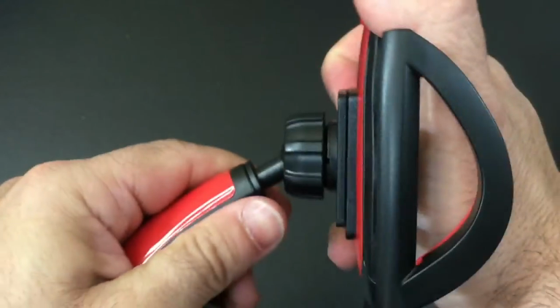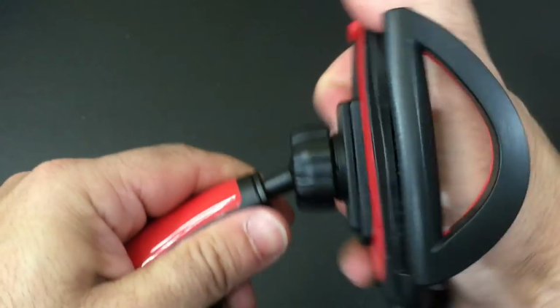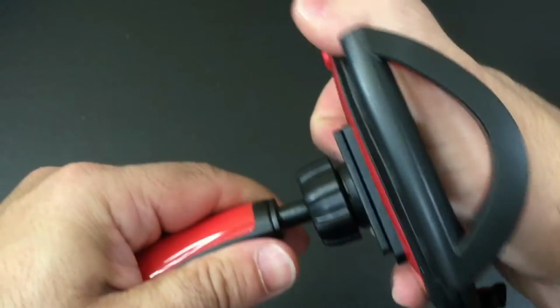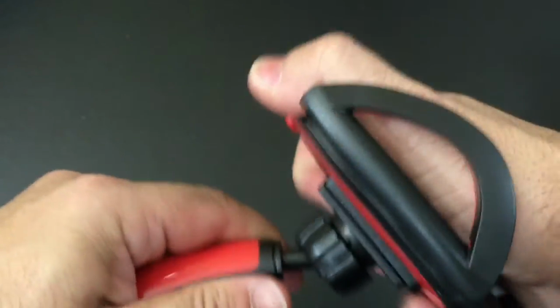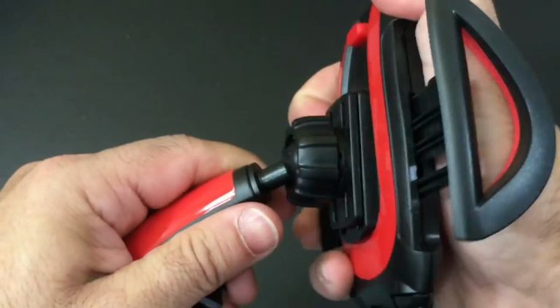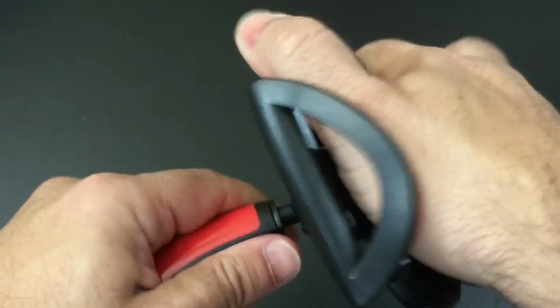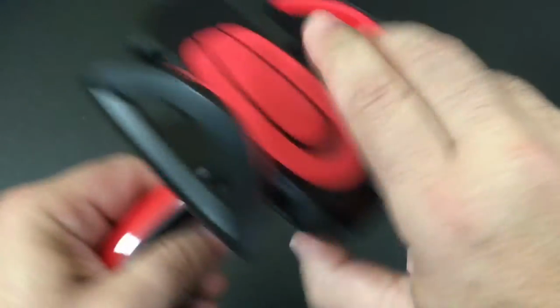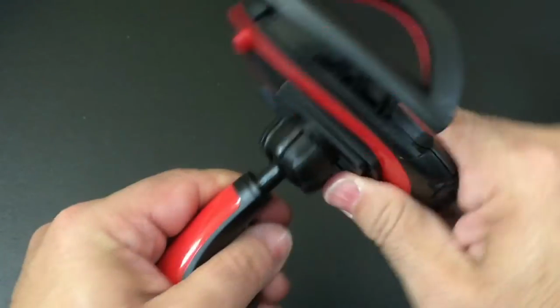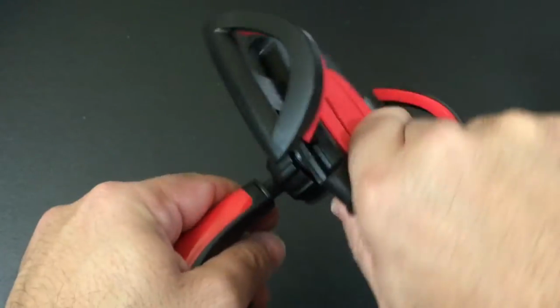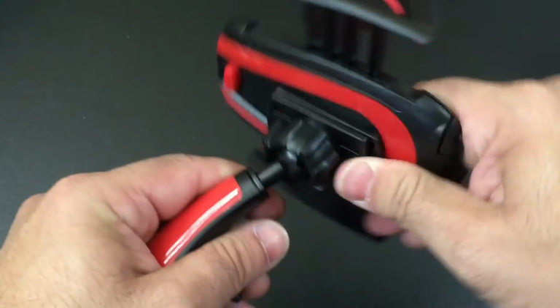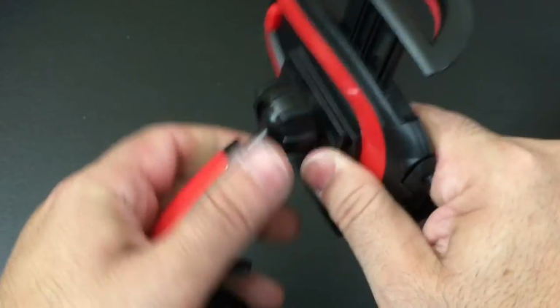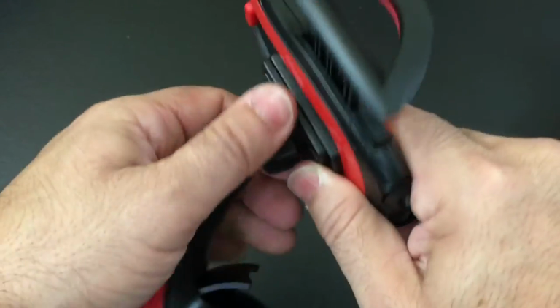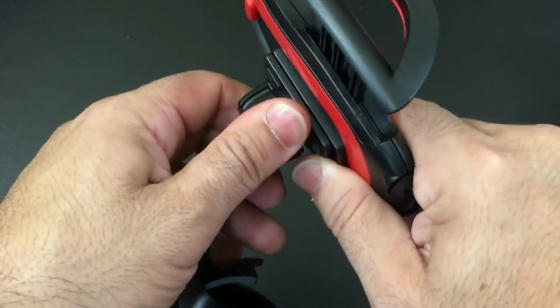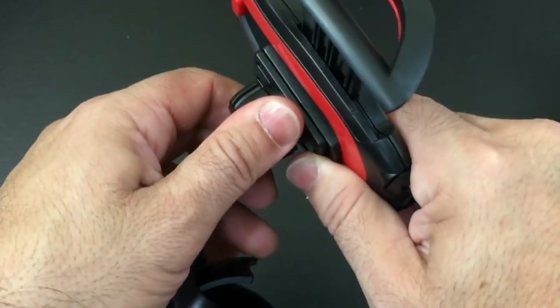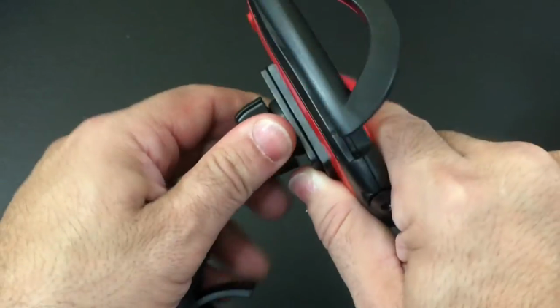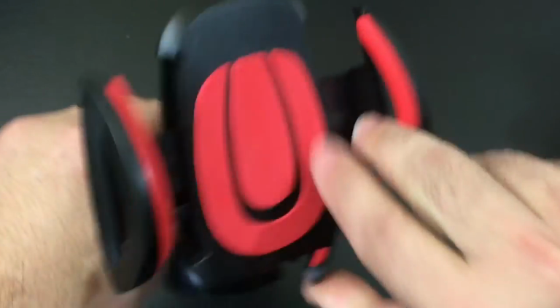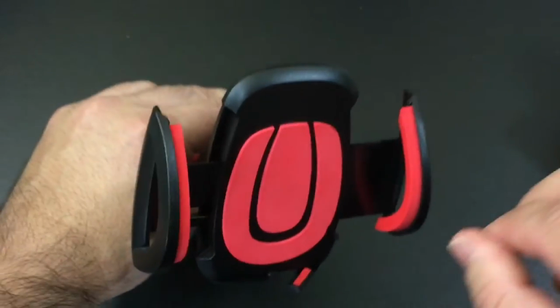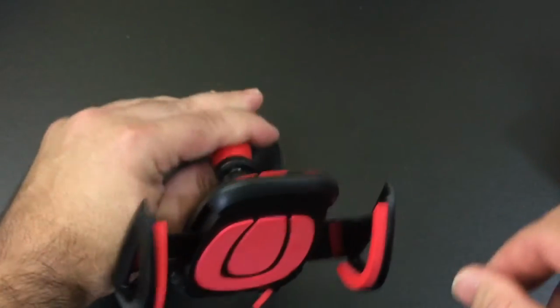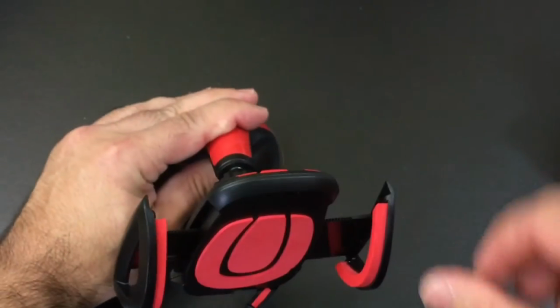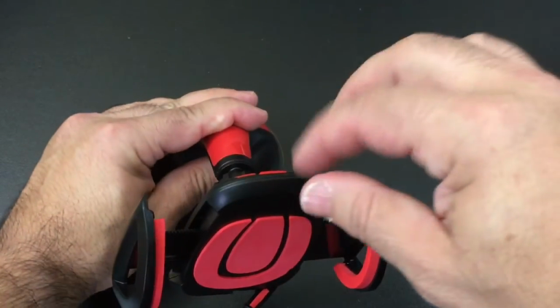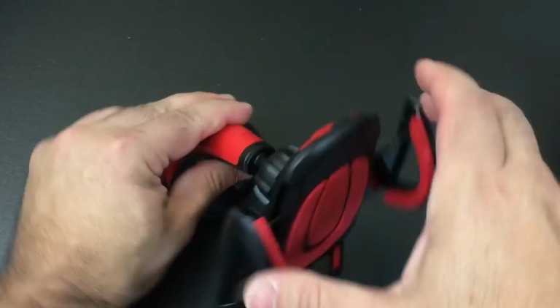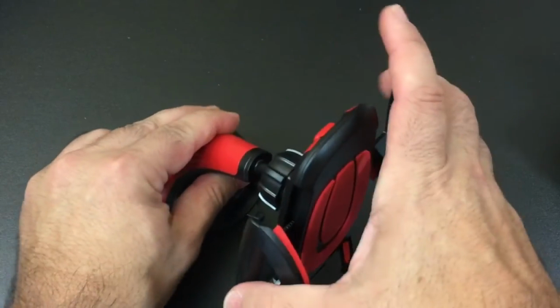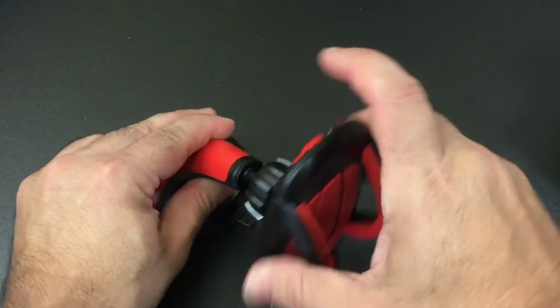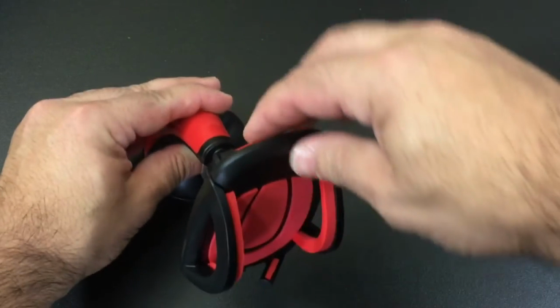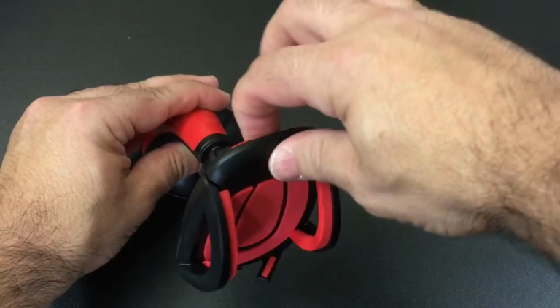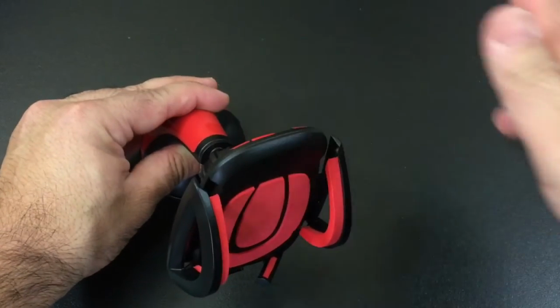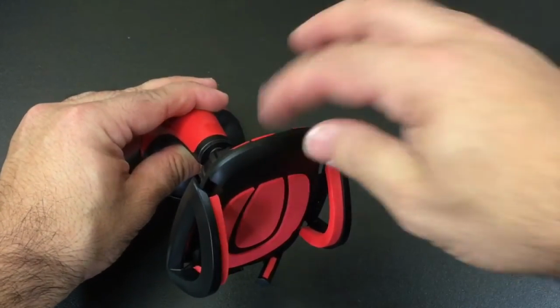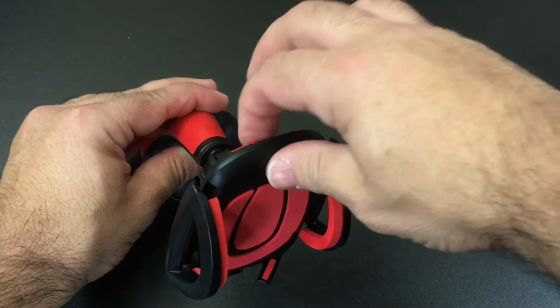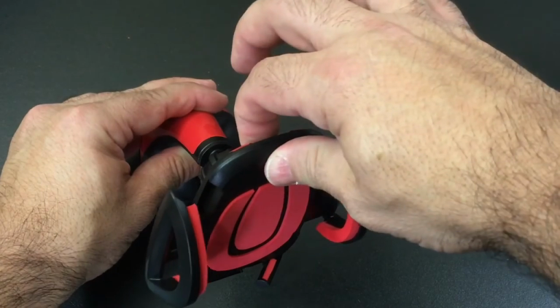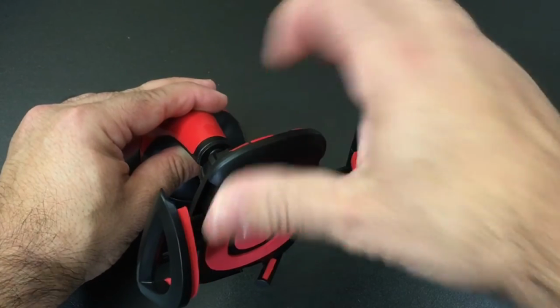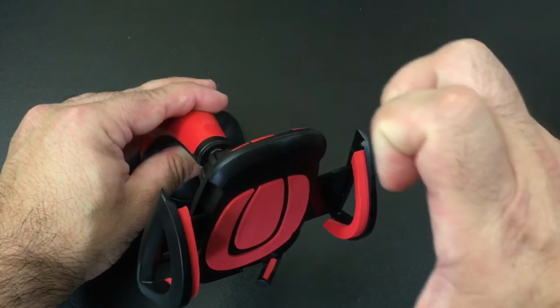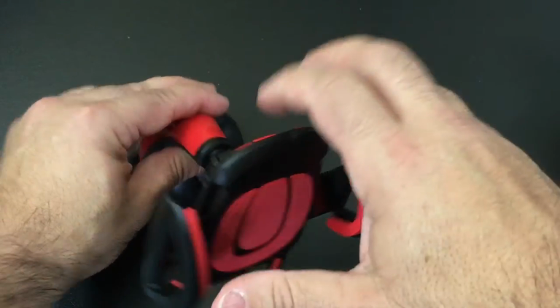You can adjust it like this — it's going to give you a lot of range. You can see it moves around, and all you have to do is adjust it to where you'd like it. Once it's on the surface, you would close your phone, push the button, and then open it so that you can release your phone.